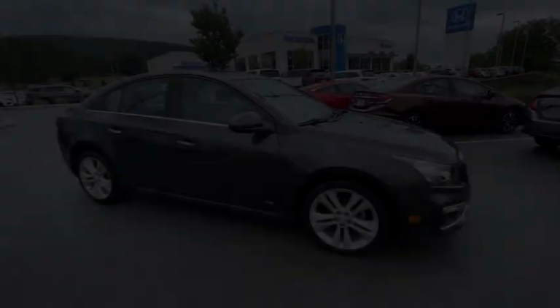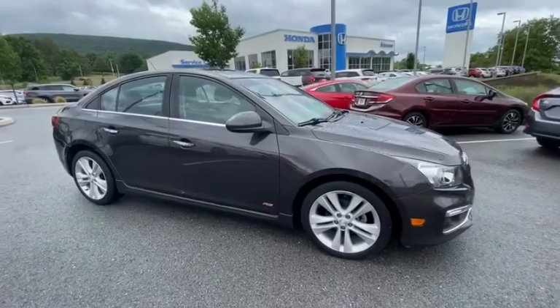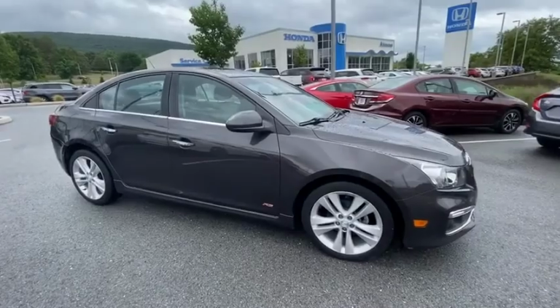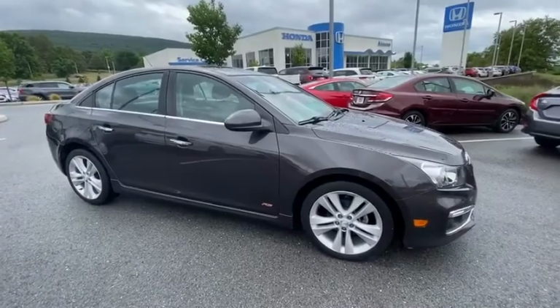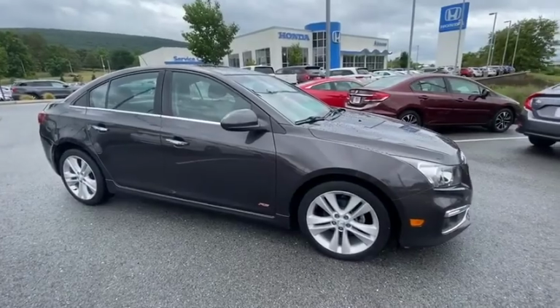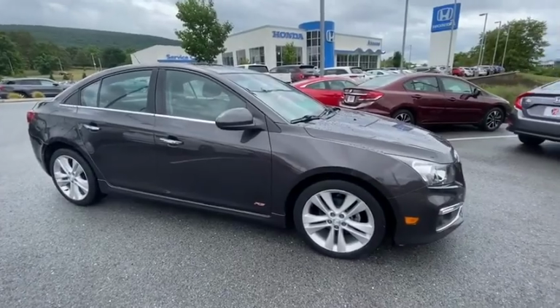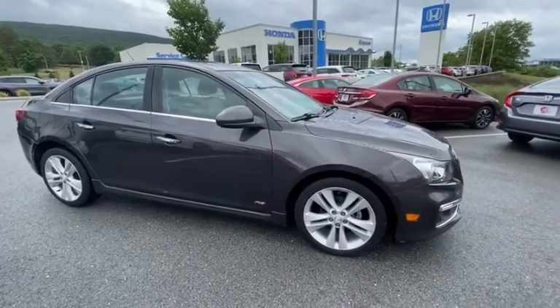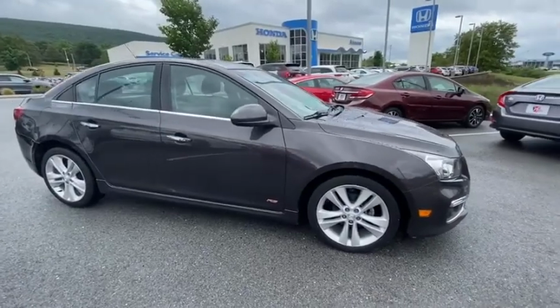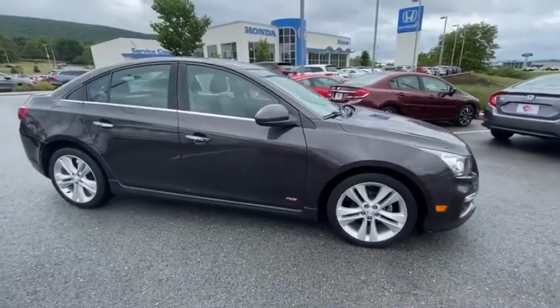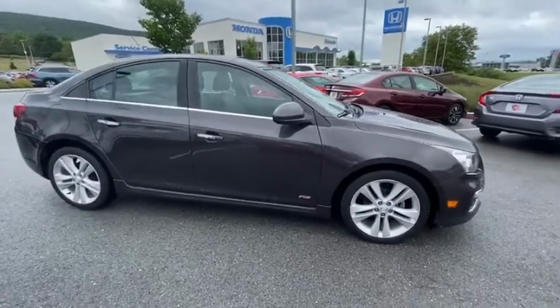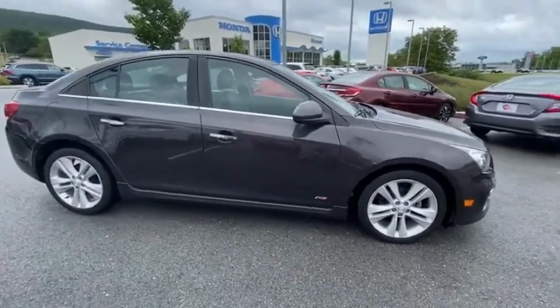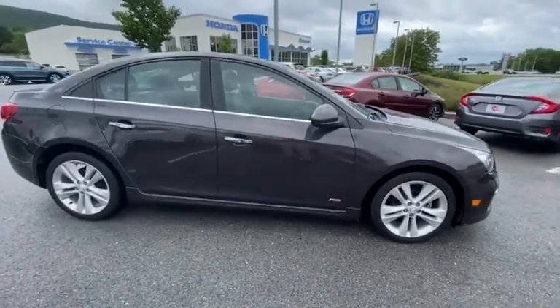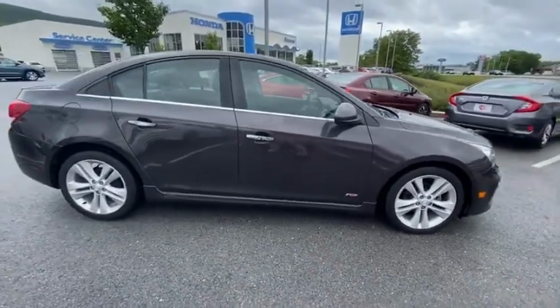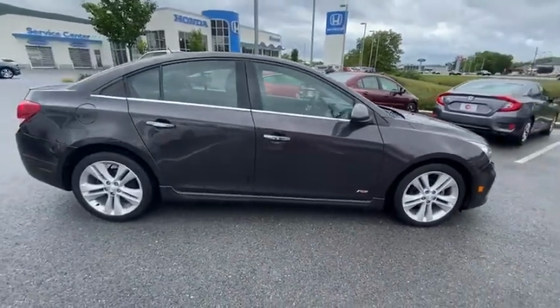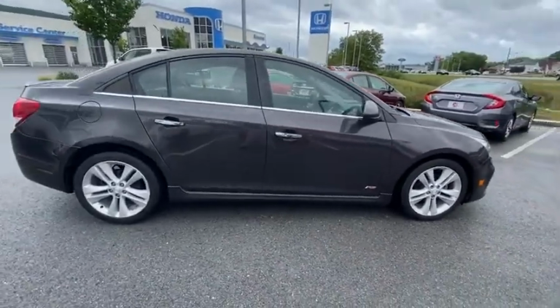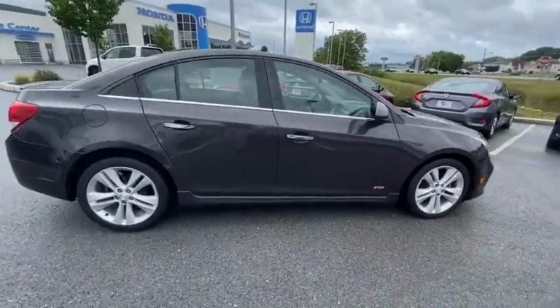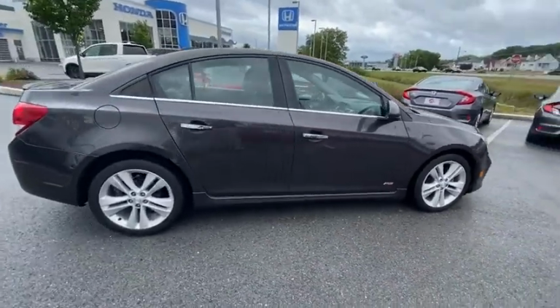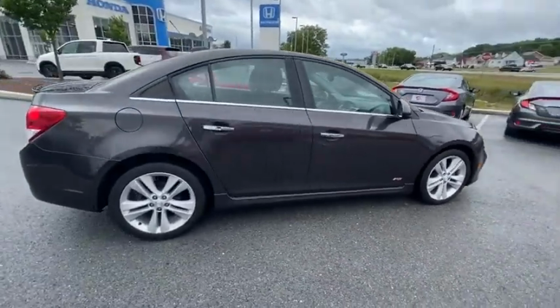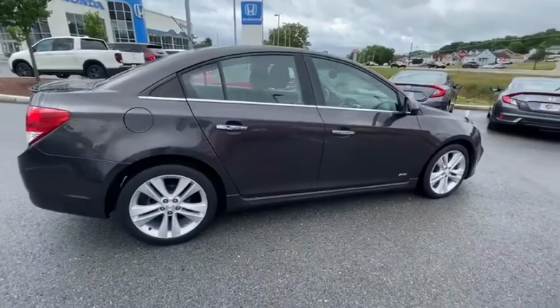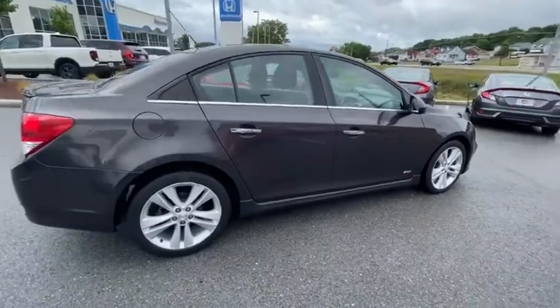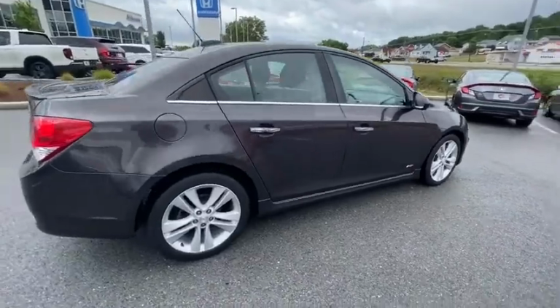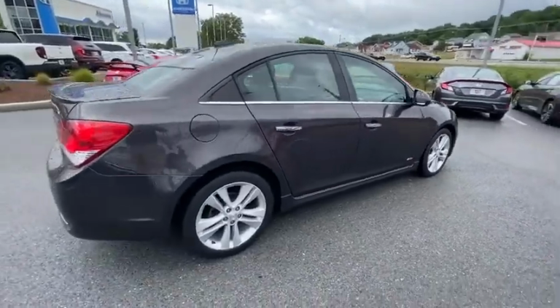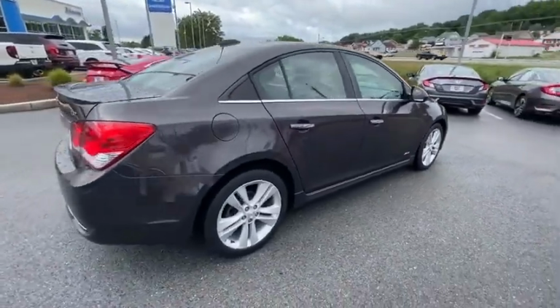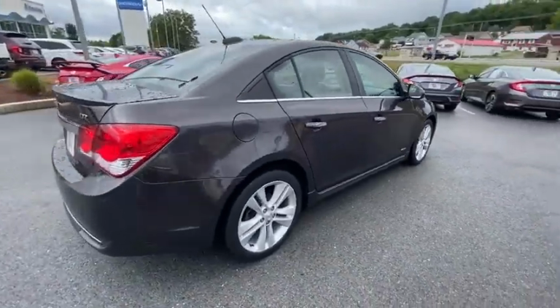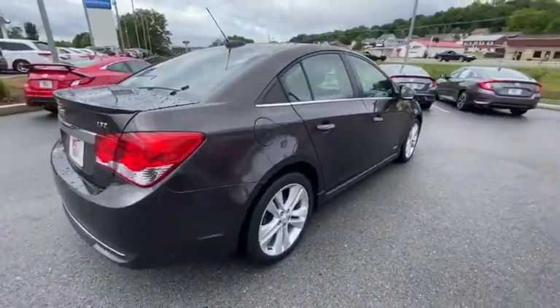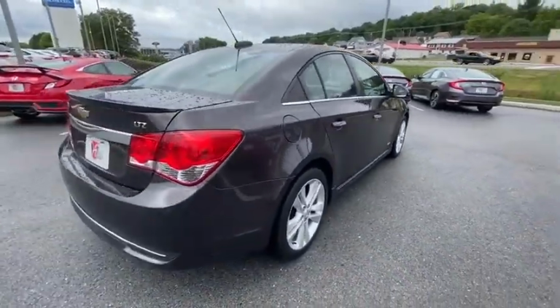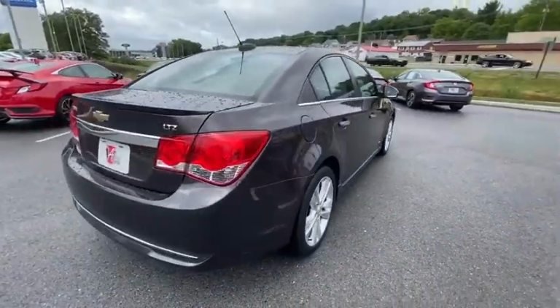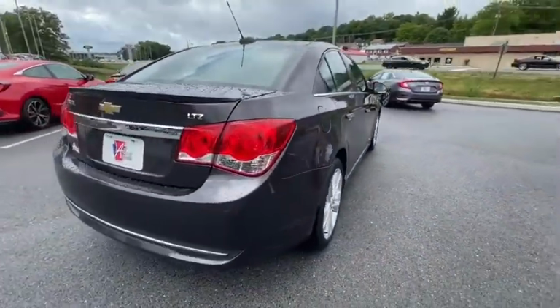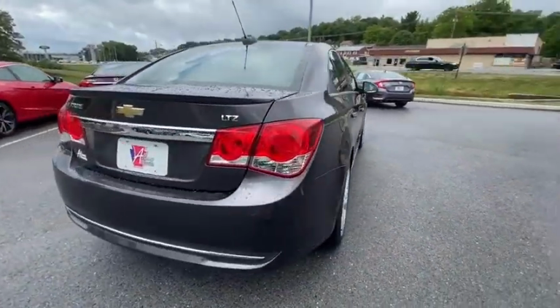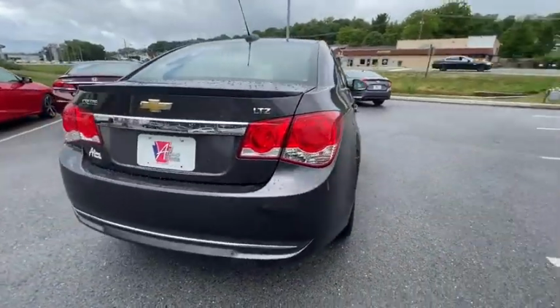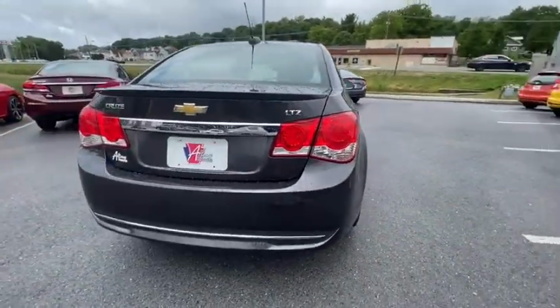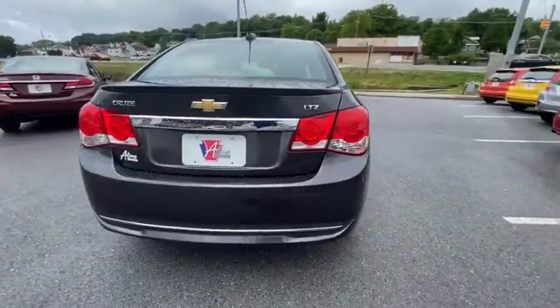Come test drive the 2015 Chevrolet Cruze. The Cruze Blueprint calls for more than you'd expect. This vehicle has less than 80,000 miles.